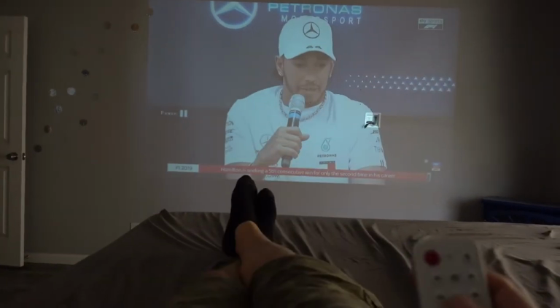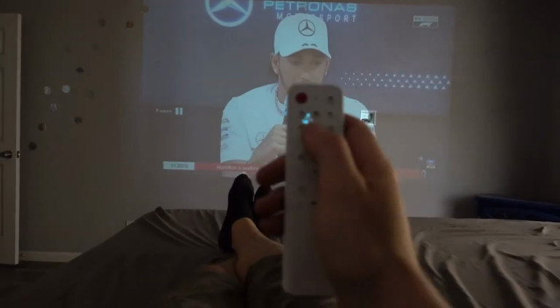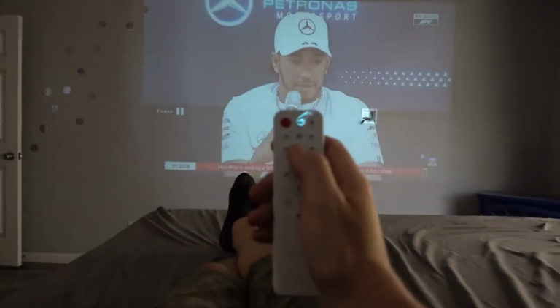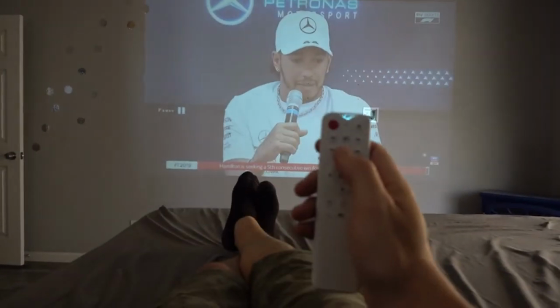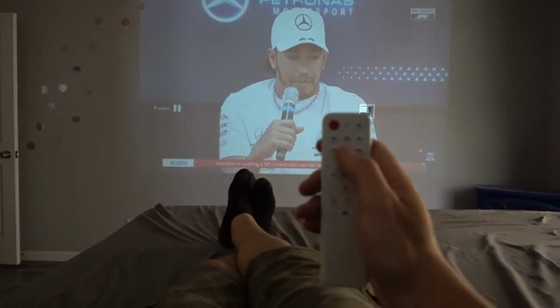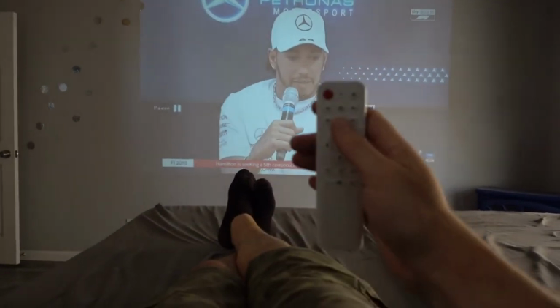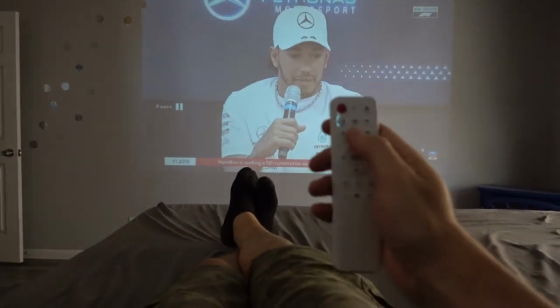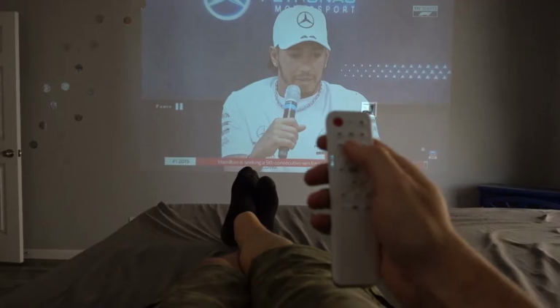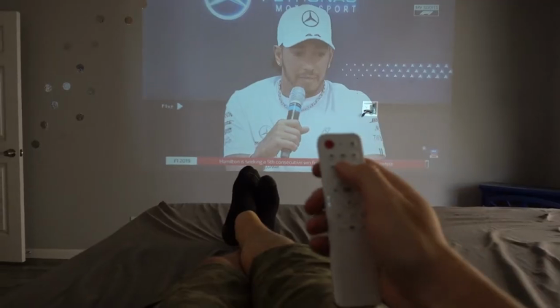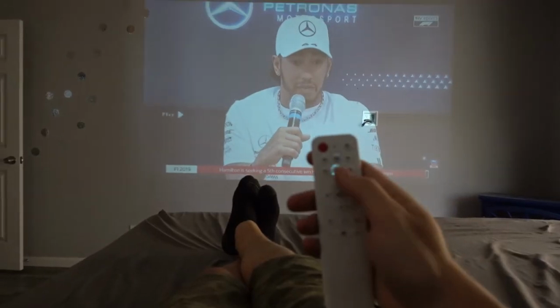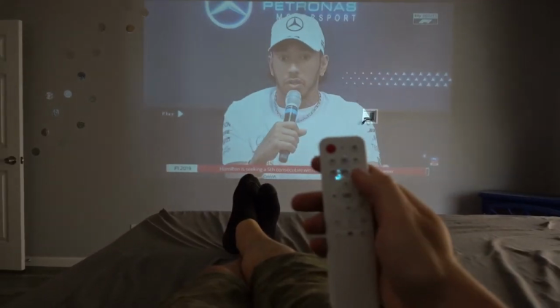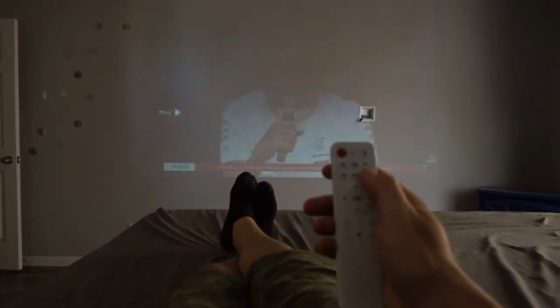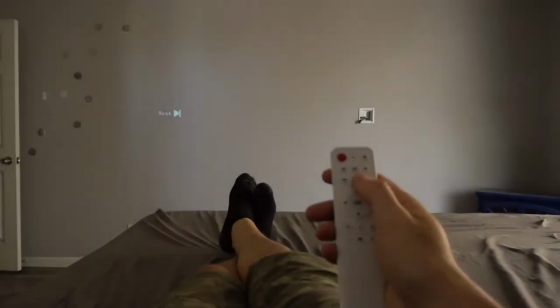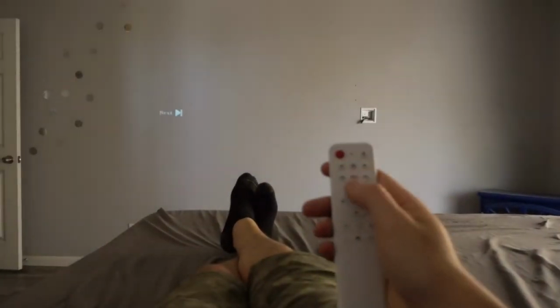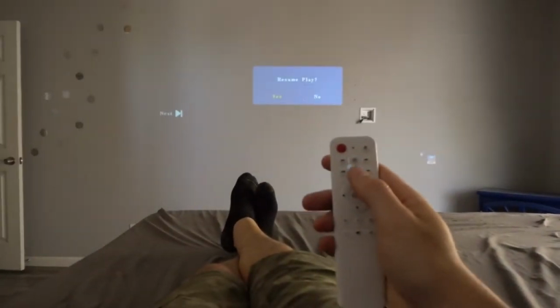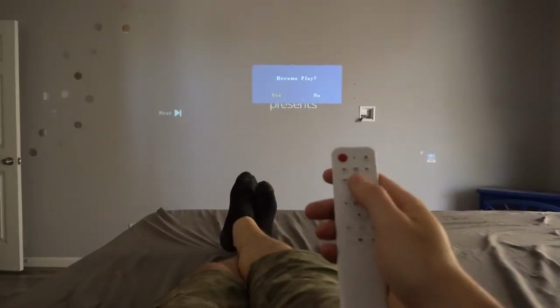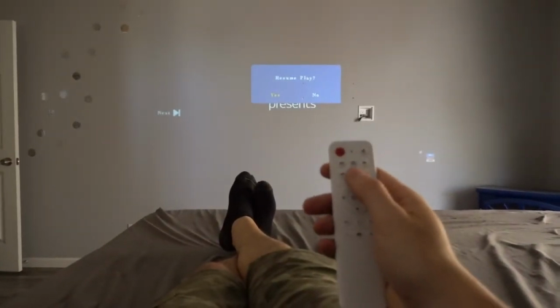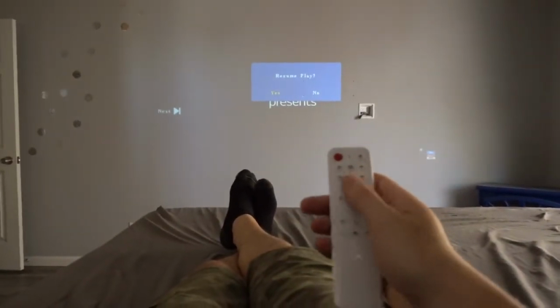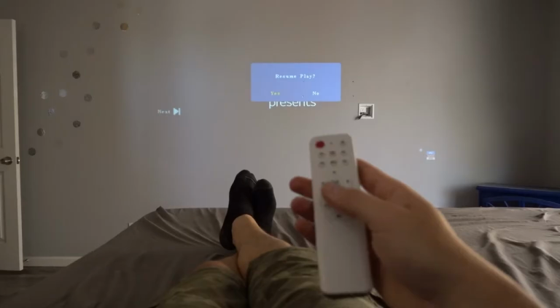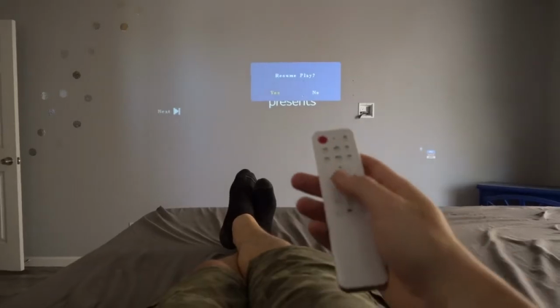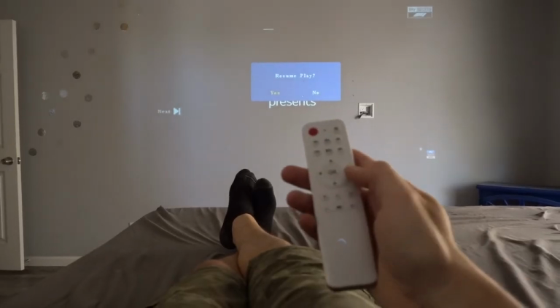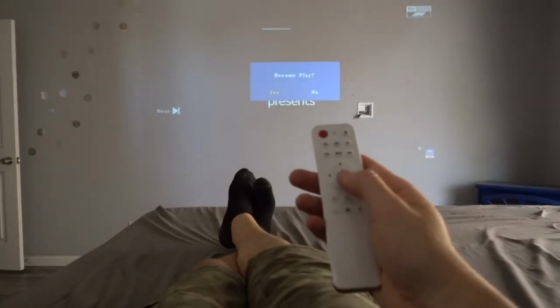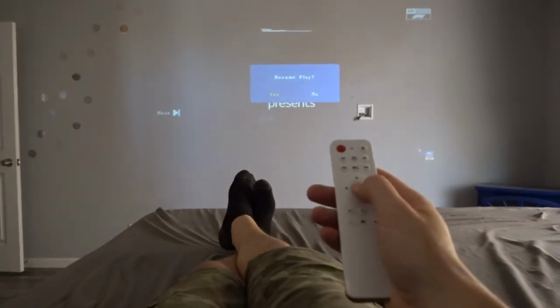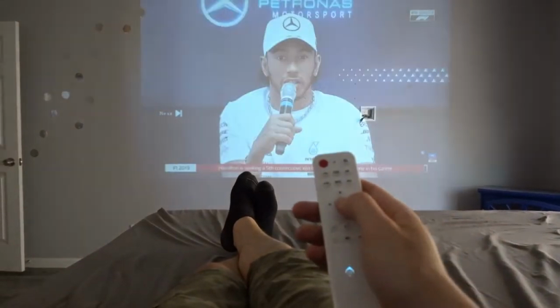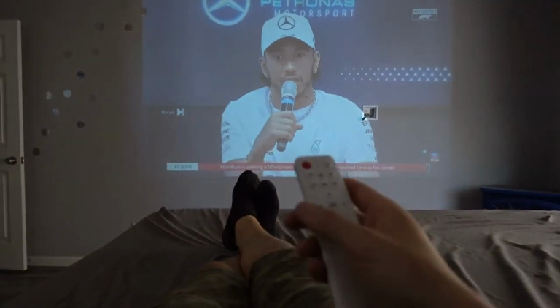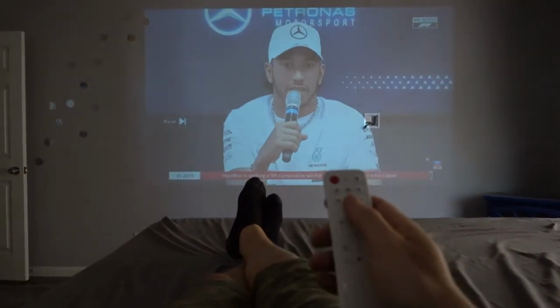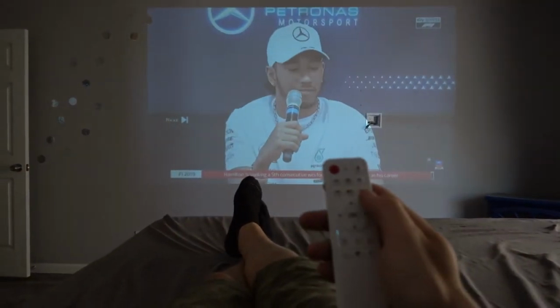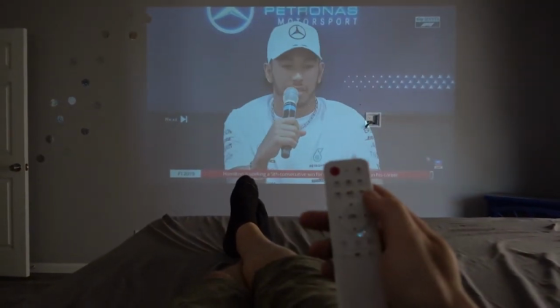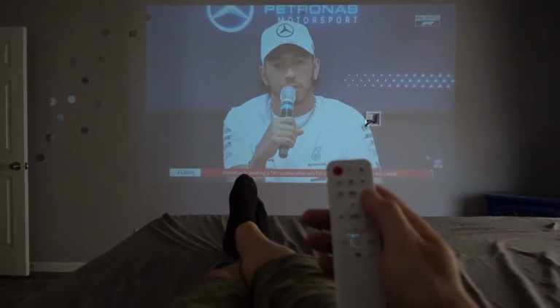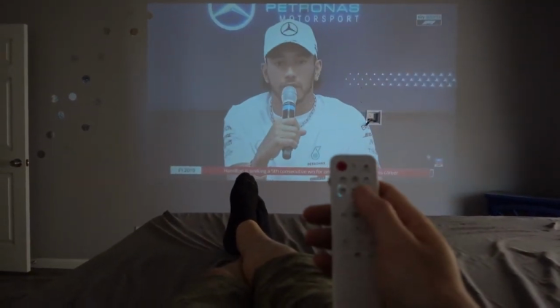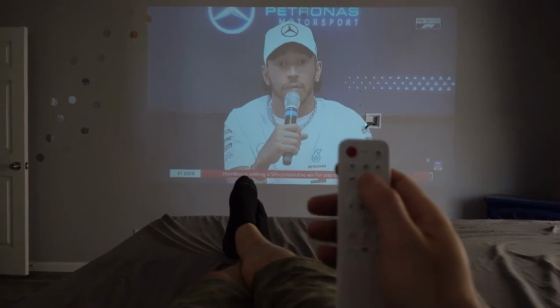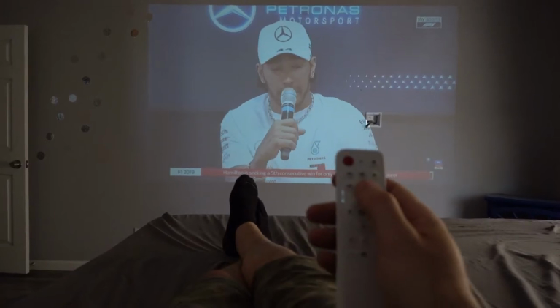You have full controls over the remote so you could play, pause, go forward, go next. Resume play — it remembers where you've been. So this is media playing over the USB stick, which is quite good.